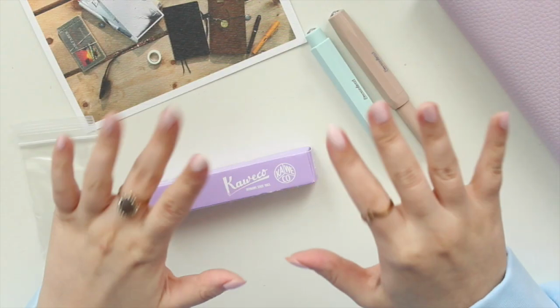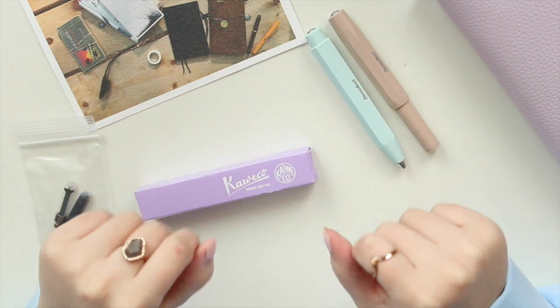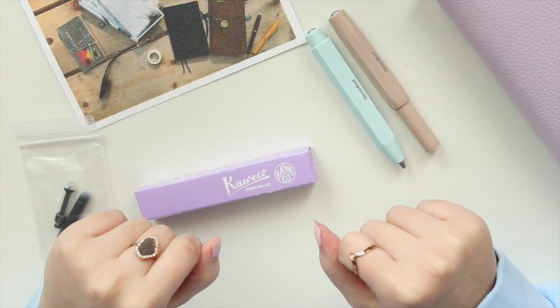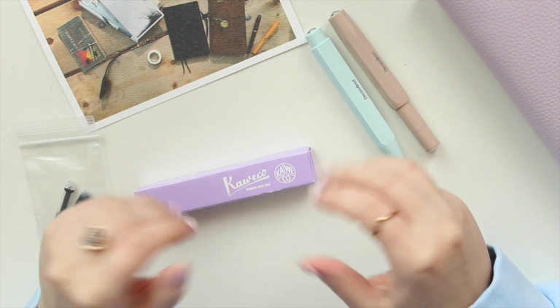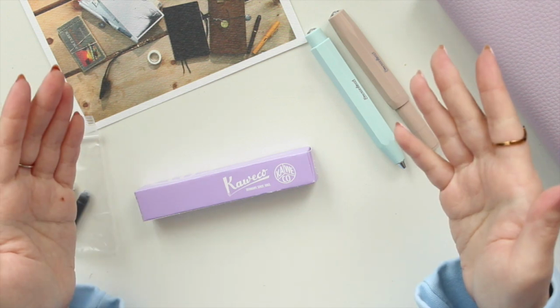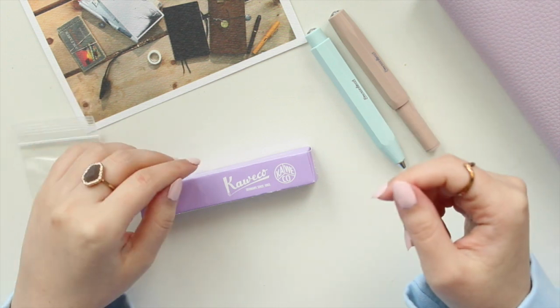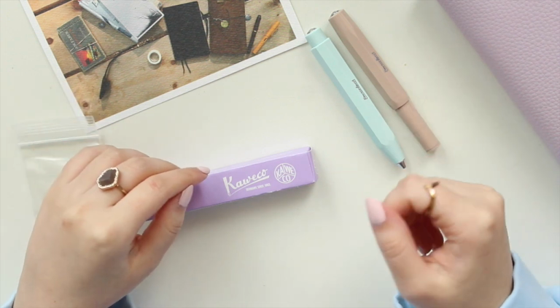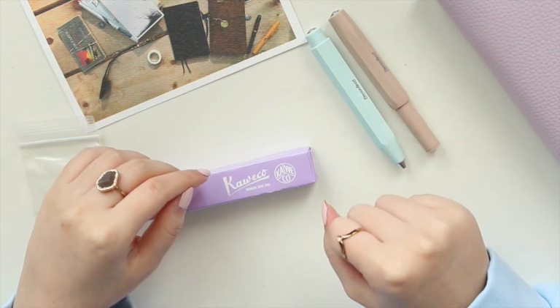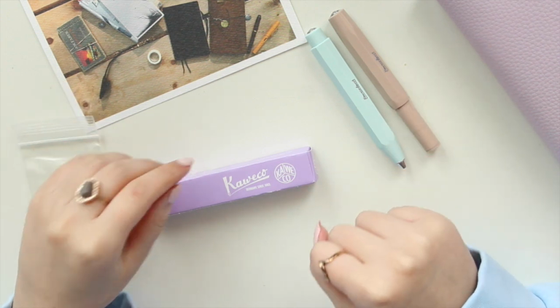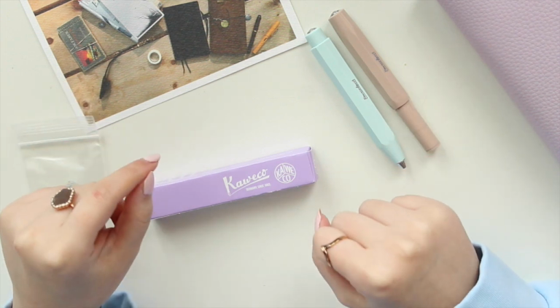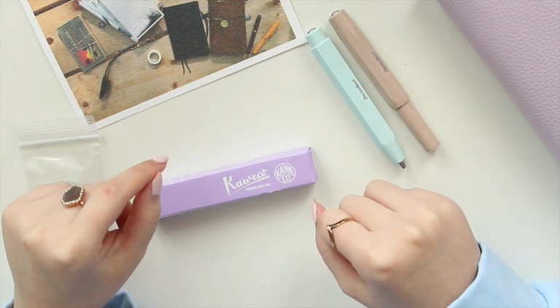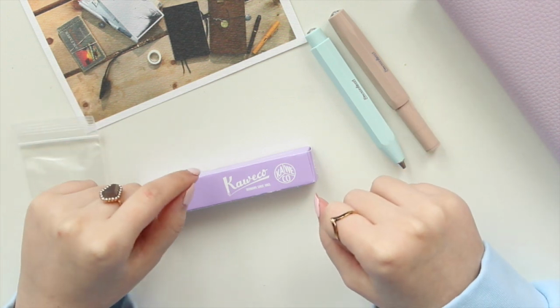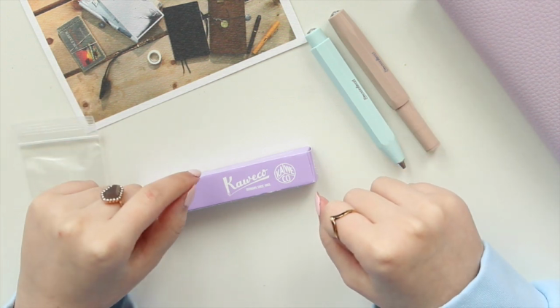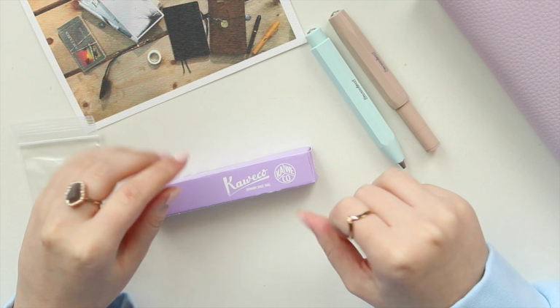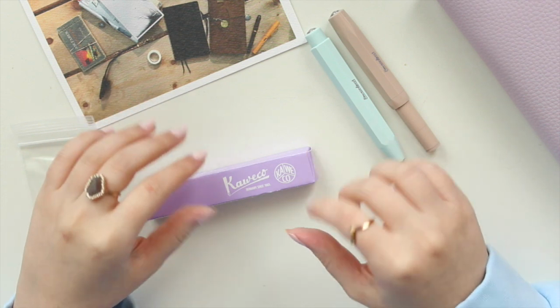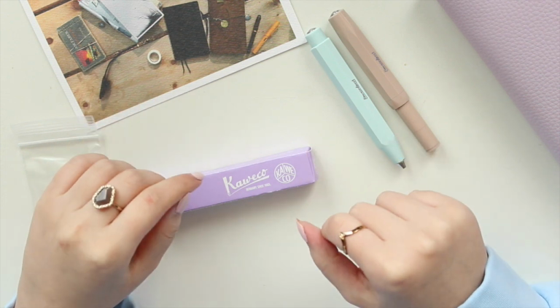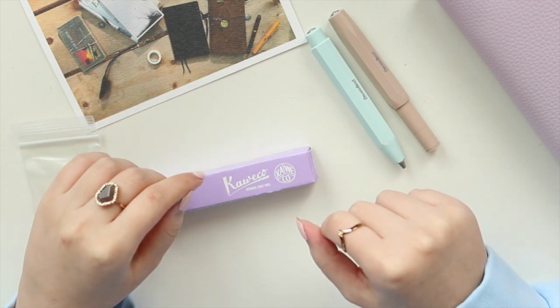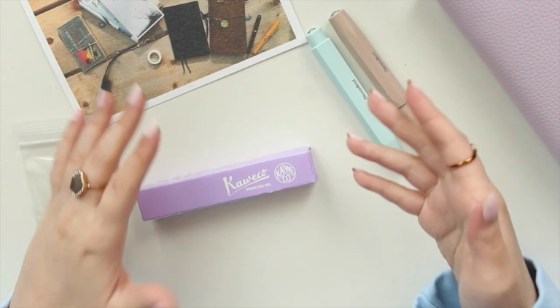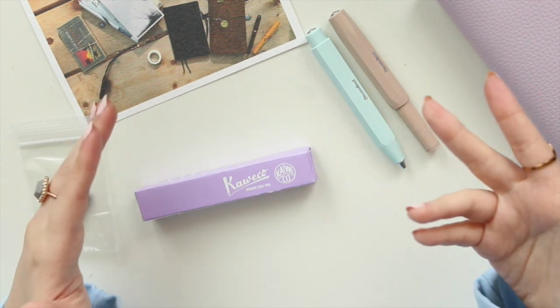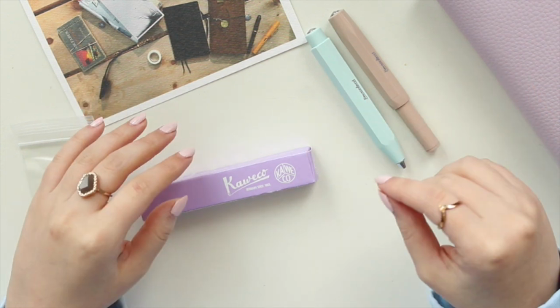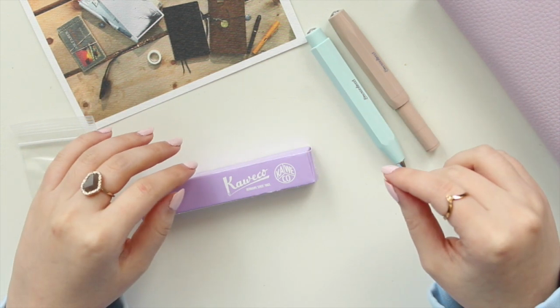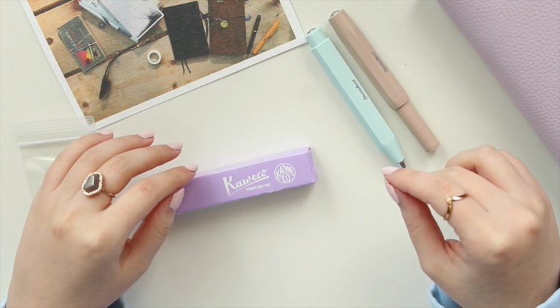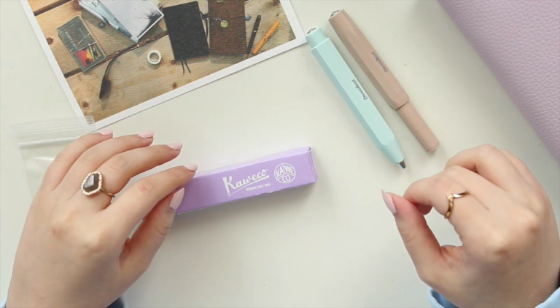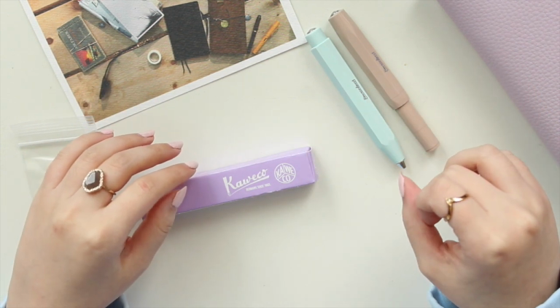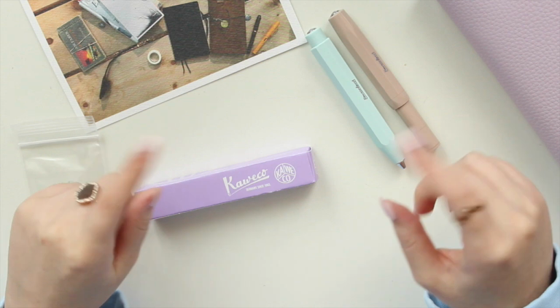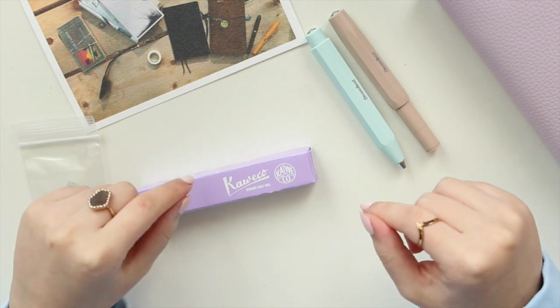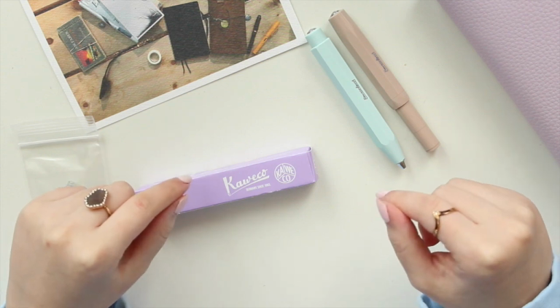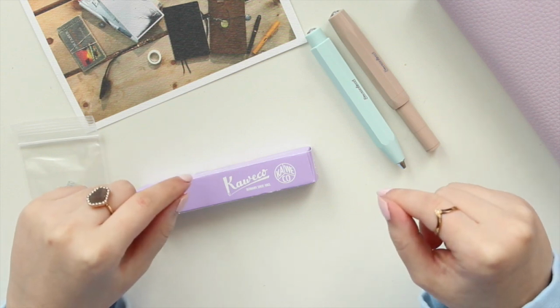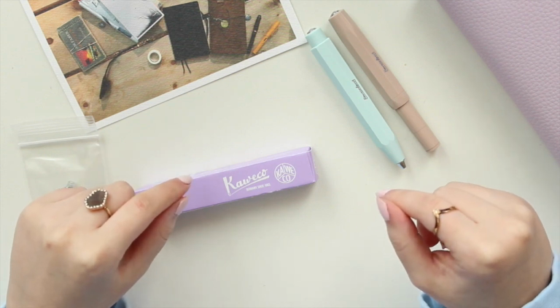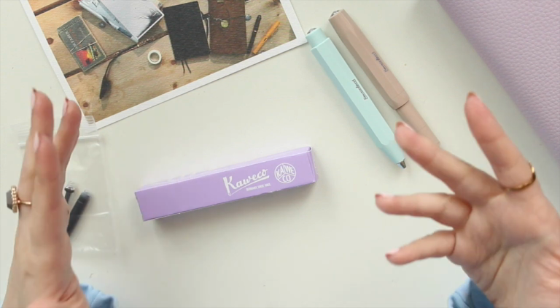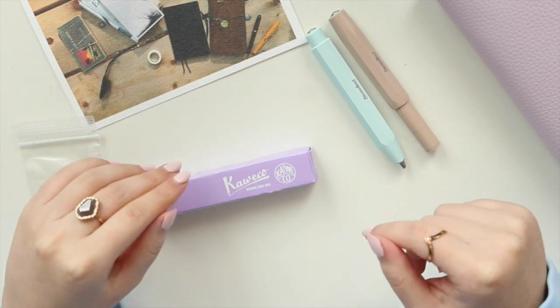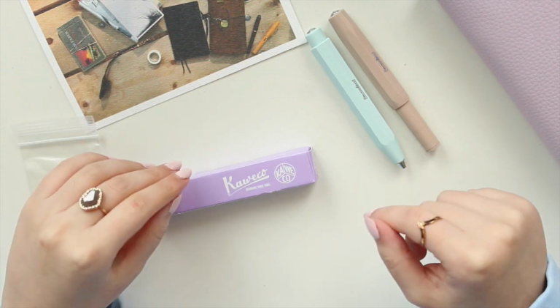Hey guys, welcome back to my channel. If you're new here, my name is Anna Jeline and I'm the author of the Glory MC series as well as the Moonrise Beach series. I got a new fountain pen and I'm really excited about it, so I thought I would turn on the camera and unbox it with you.